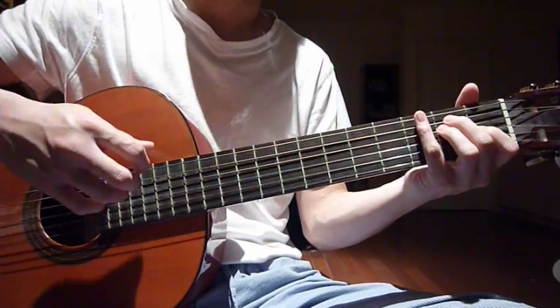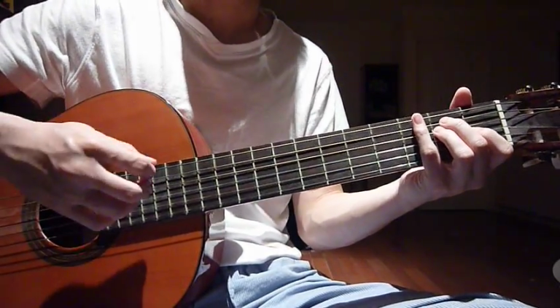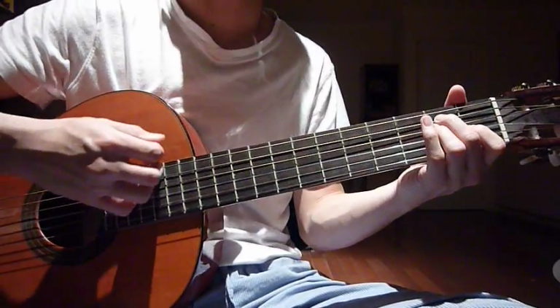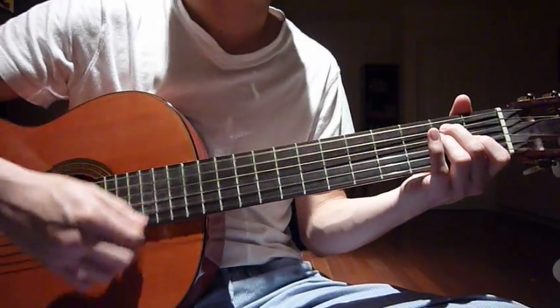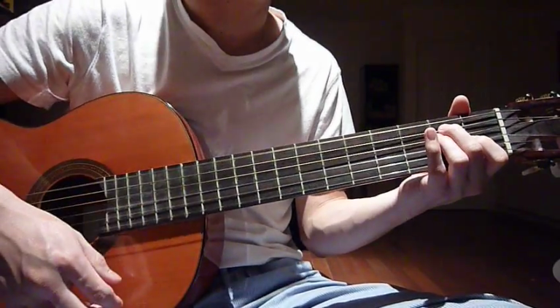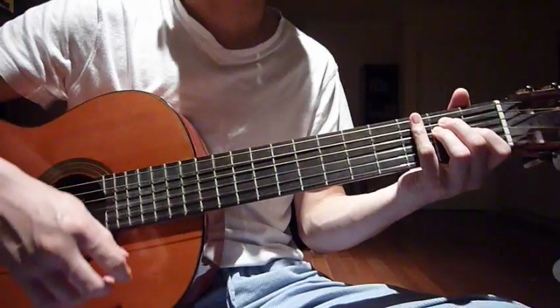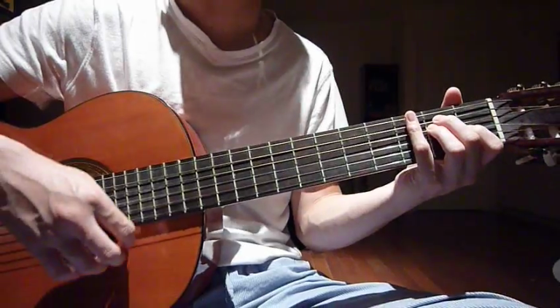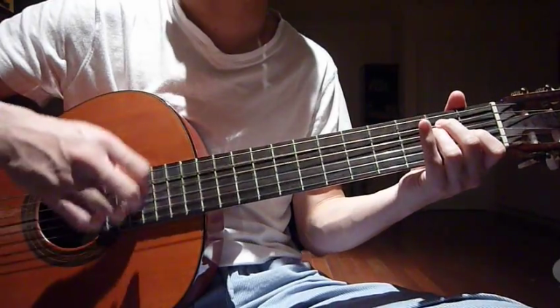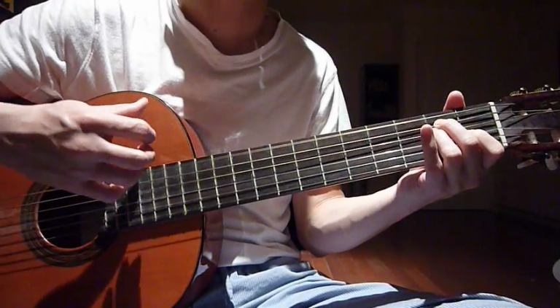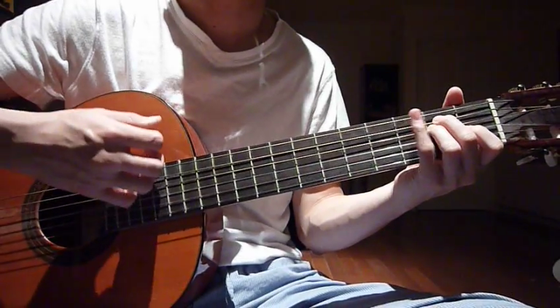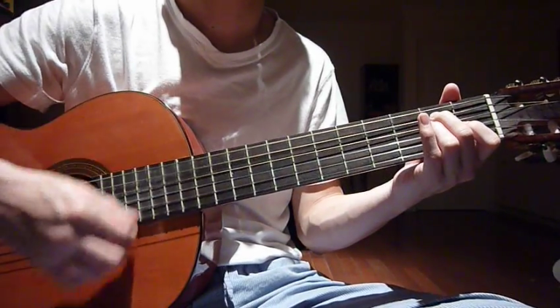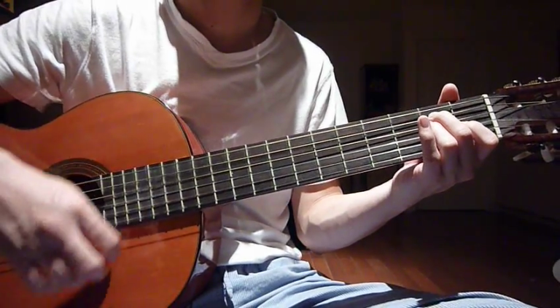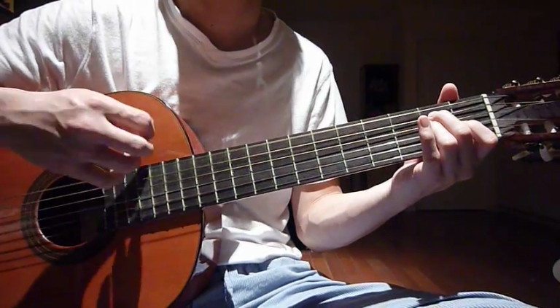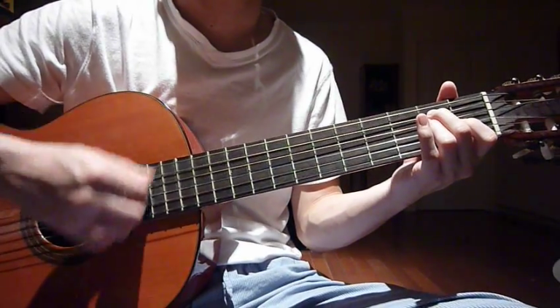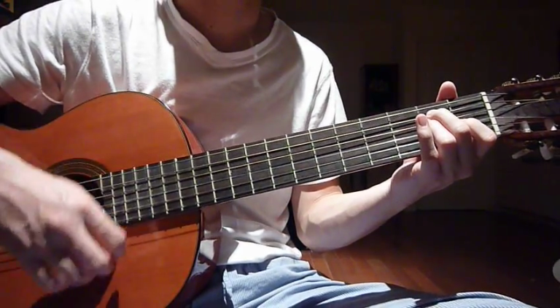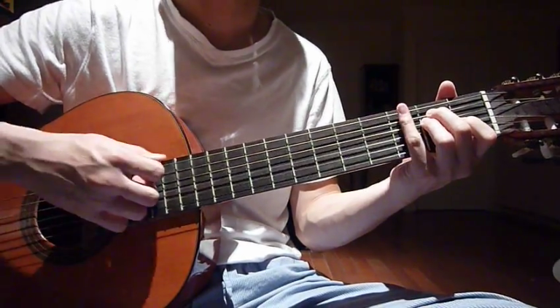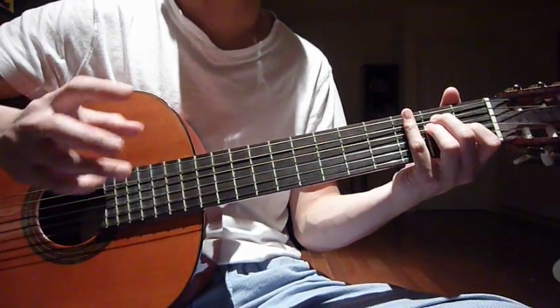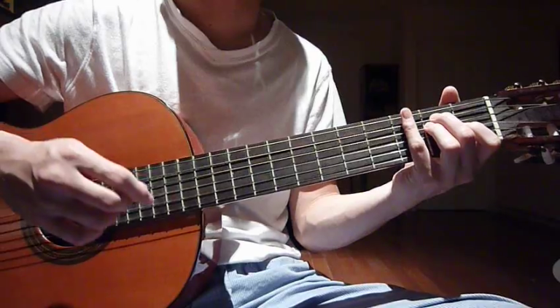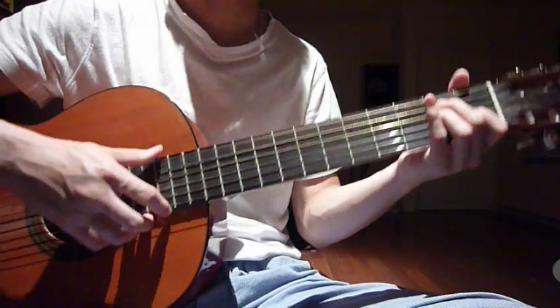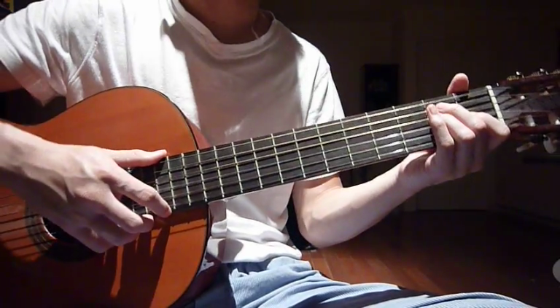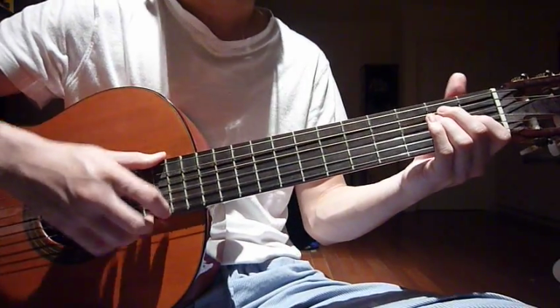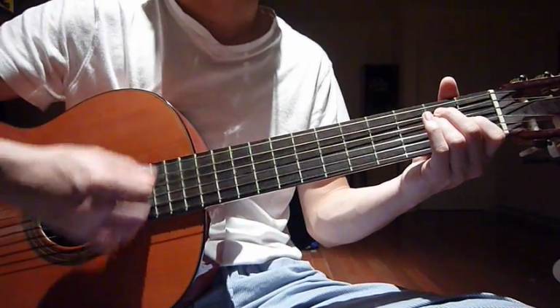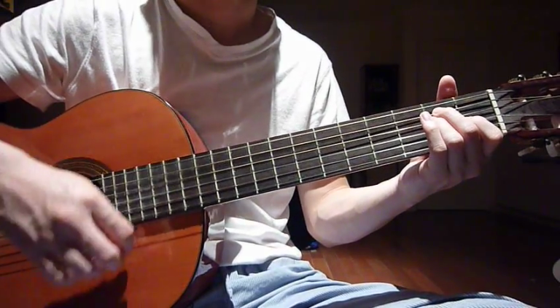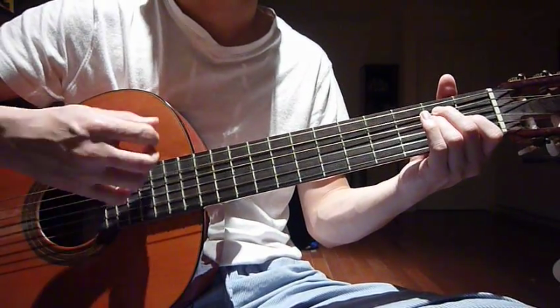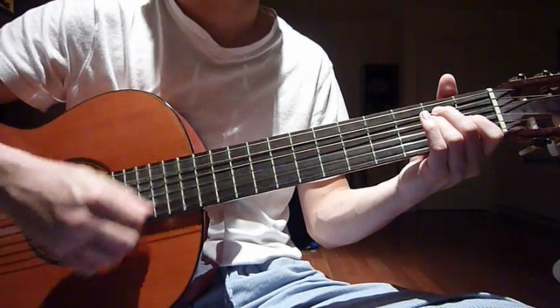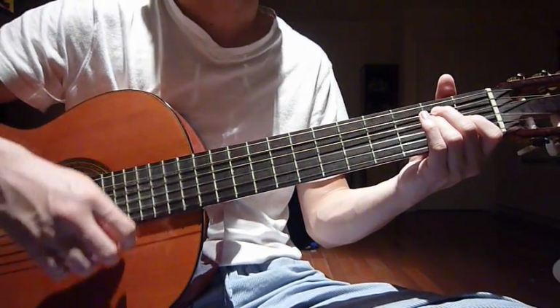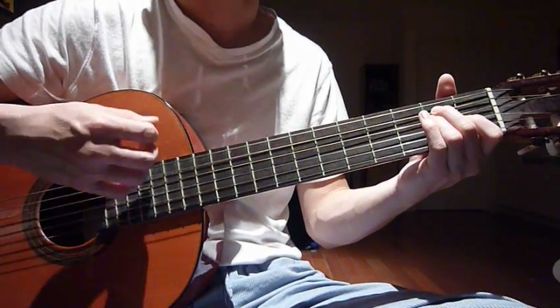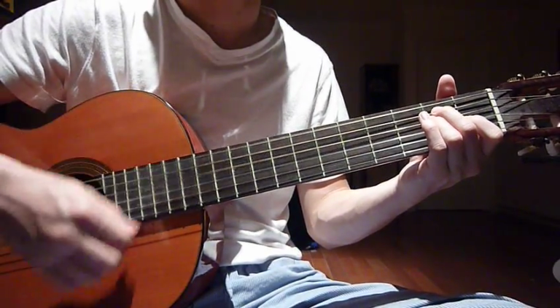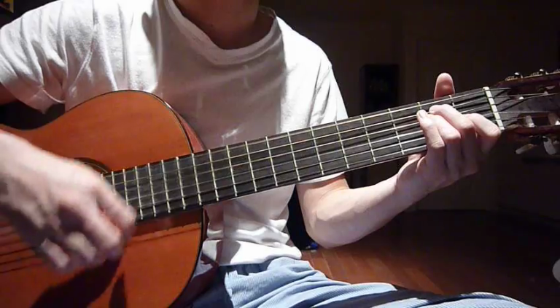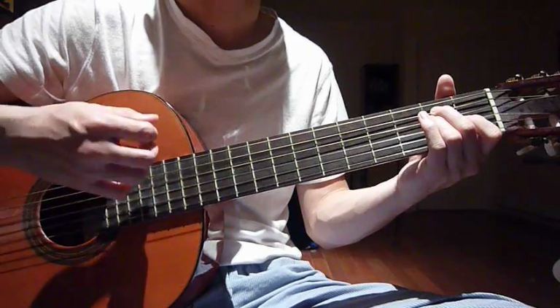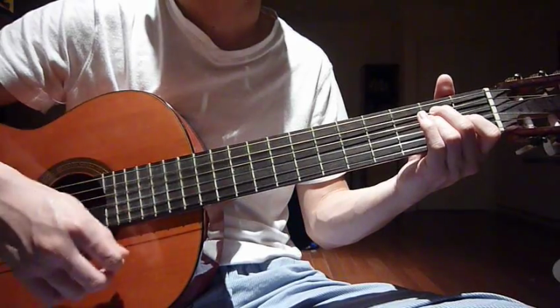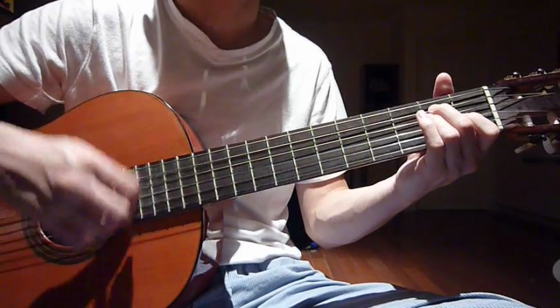Odd numbers go down and even numbers go up. You will do it until eight: one, two, three, four, five, six, seven, eight.